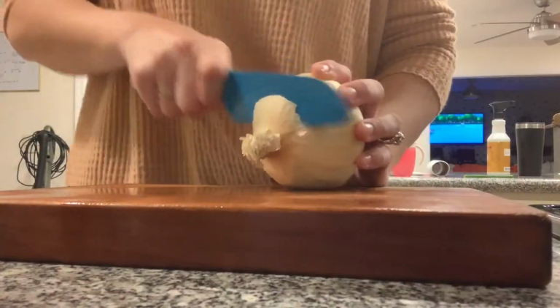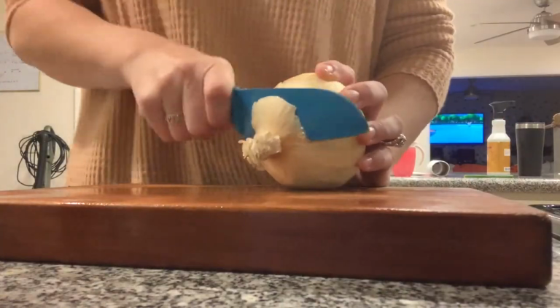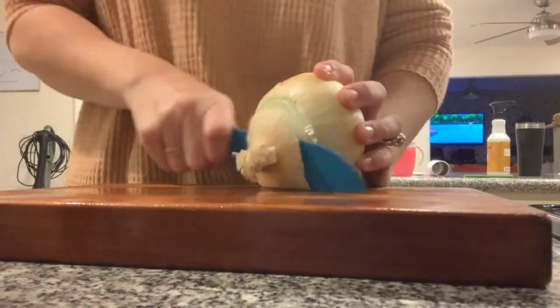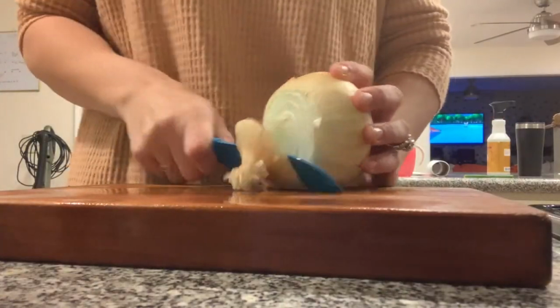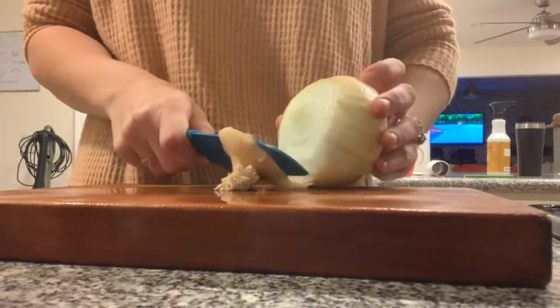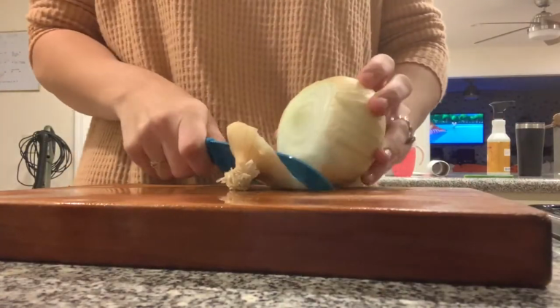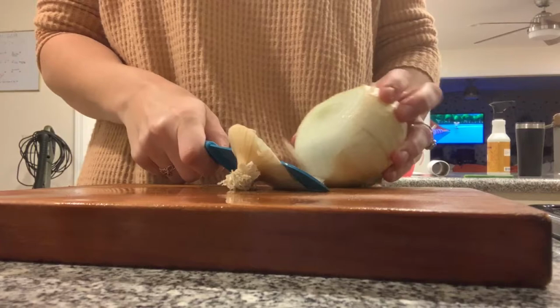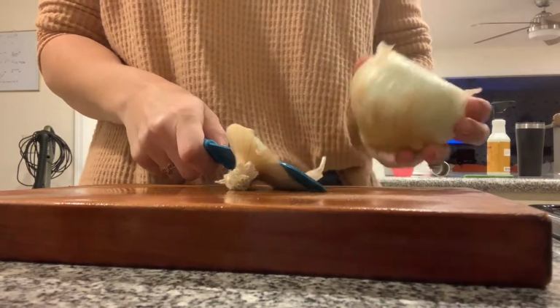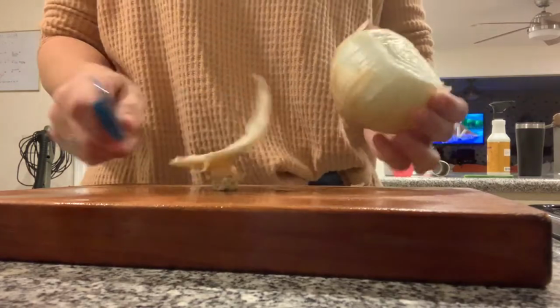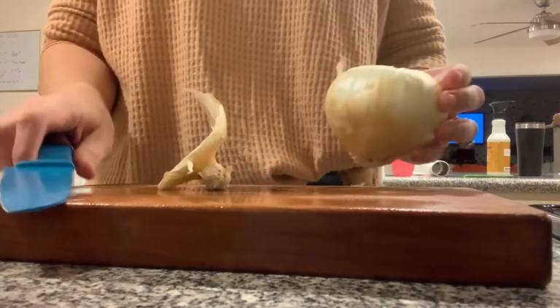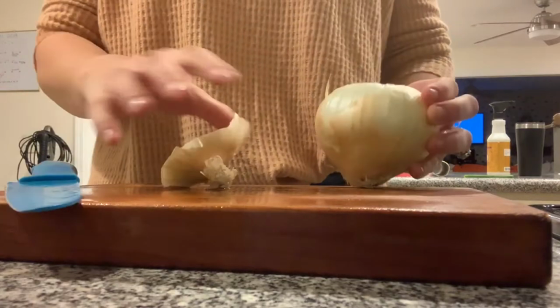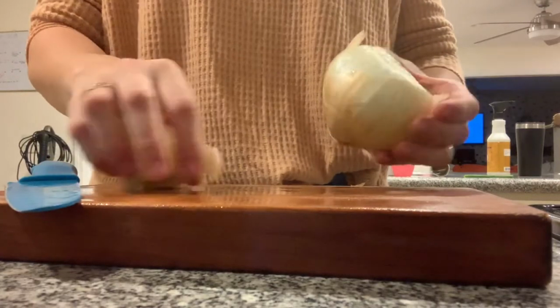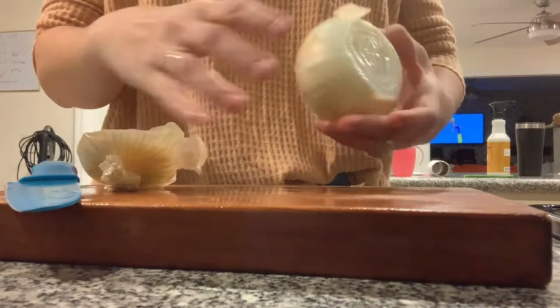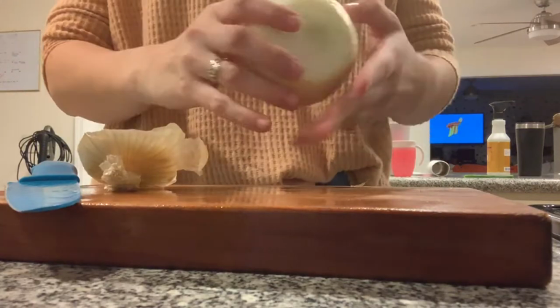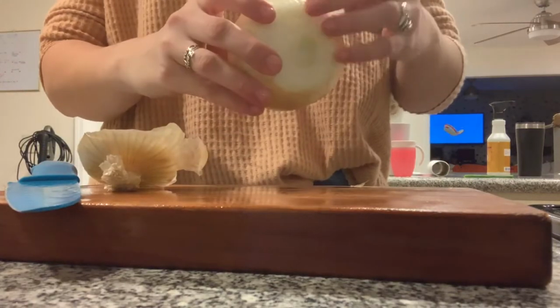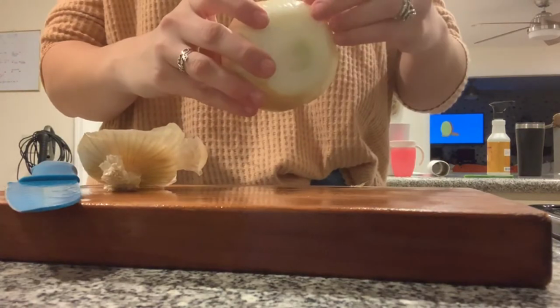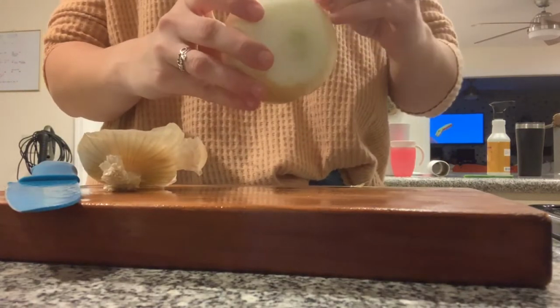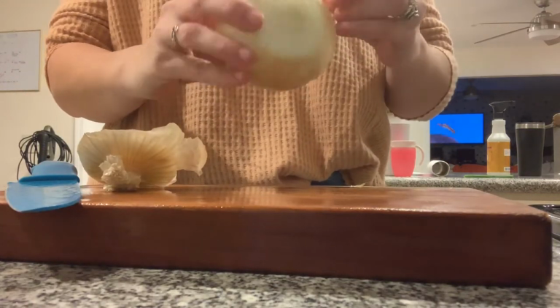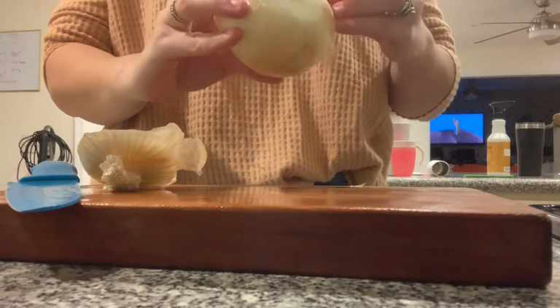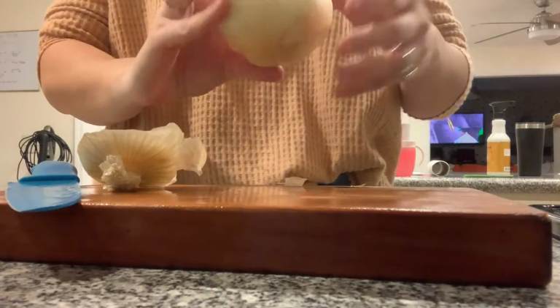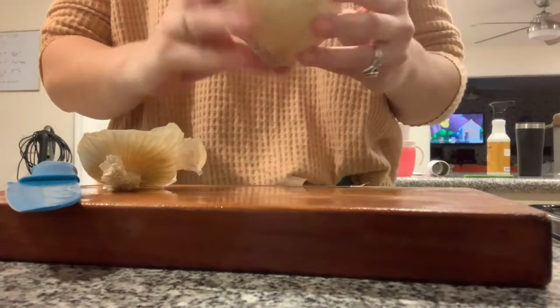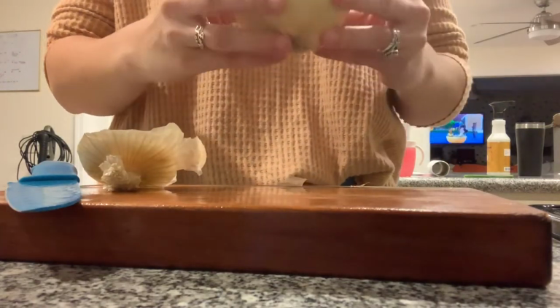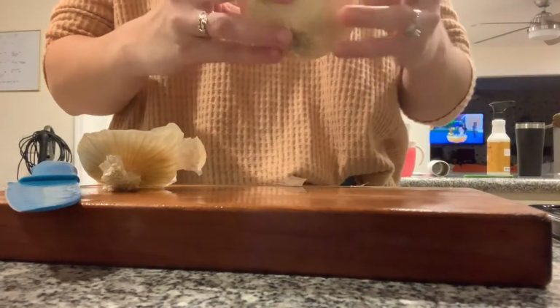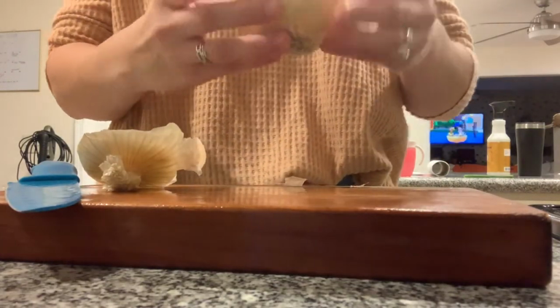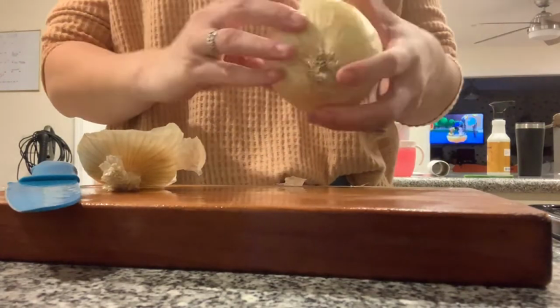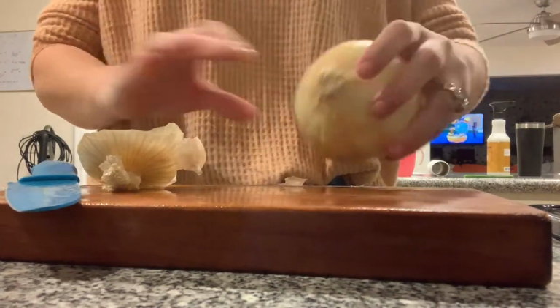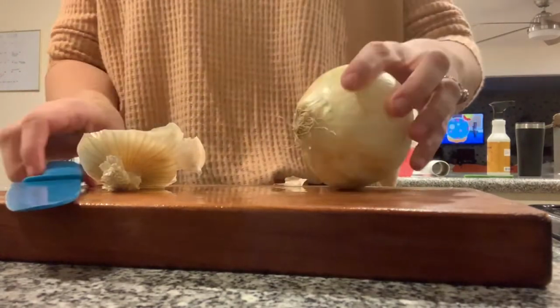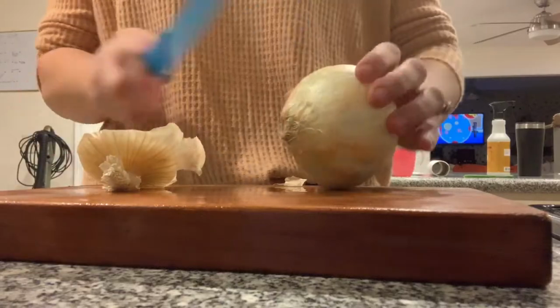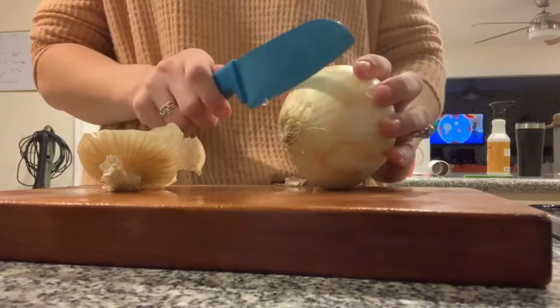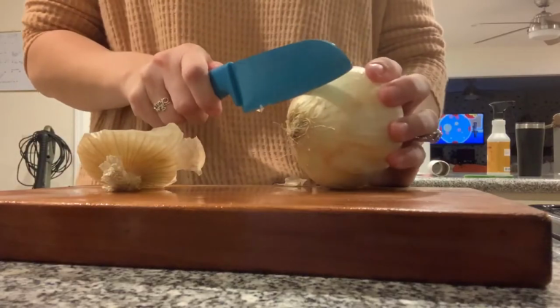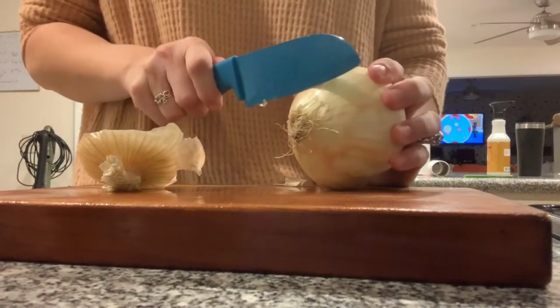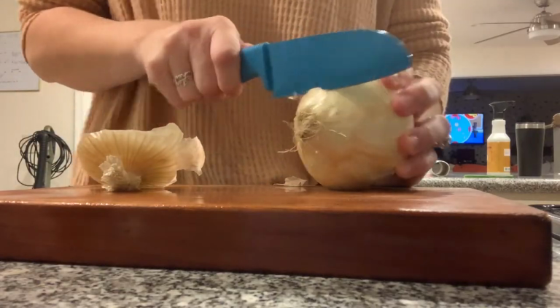Now I'm just going to peel and cut the onion. I got a sweet yellow onion — you could do any one you want. I think it would be really good with a purple onion as well.